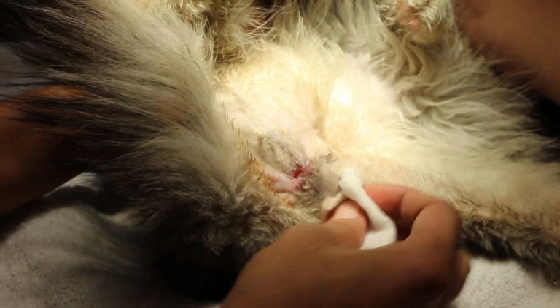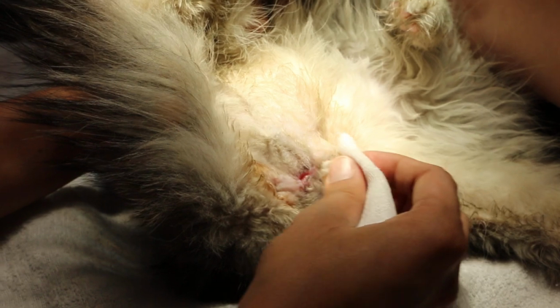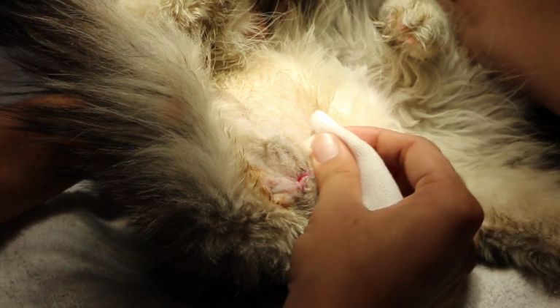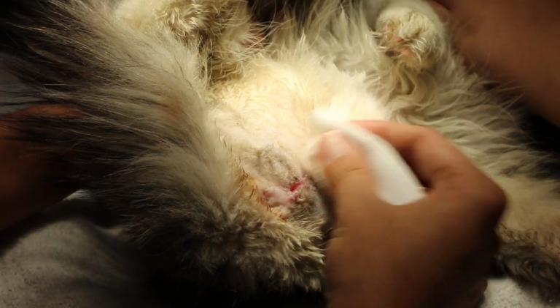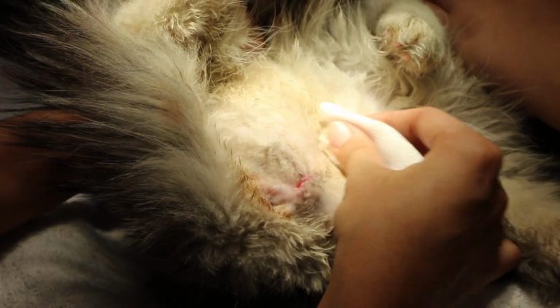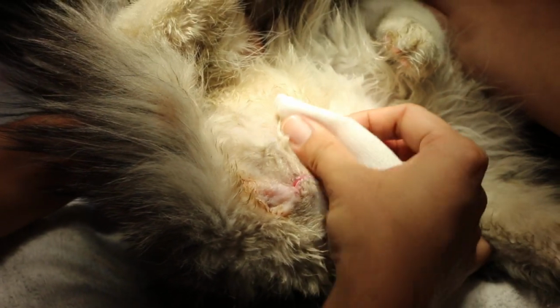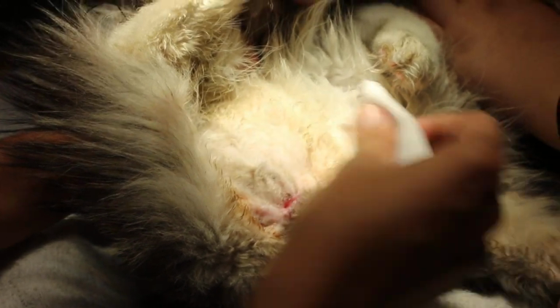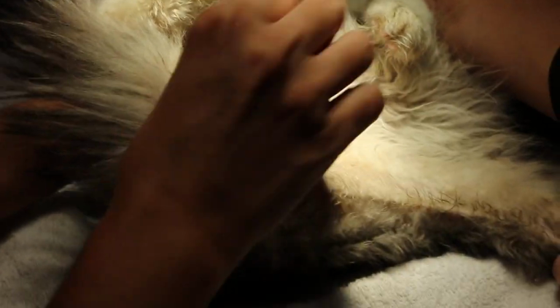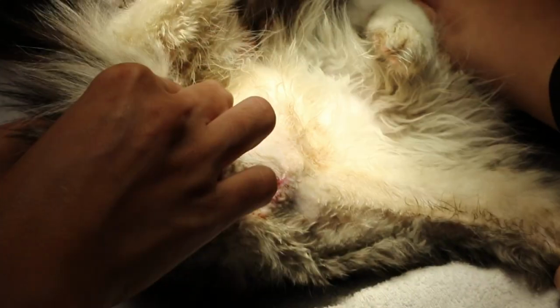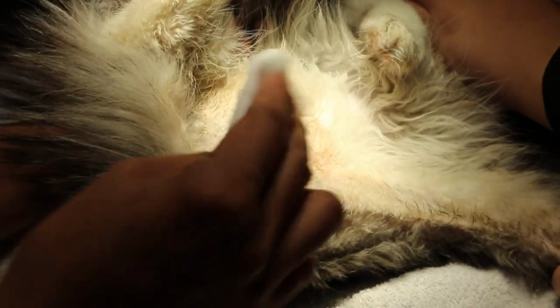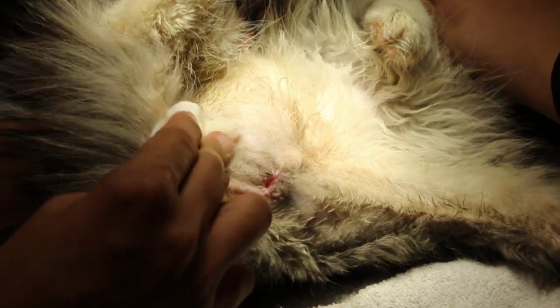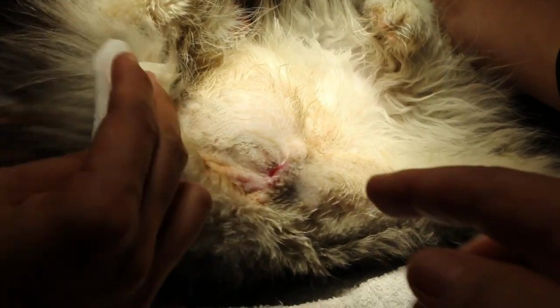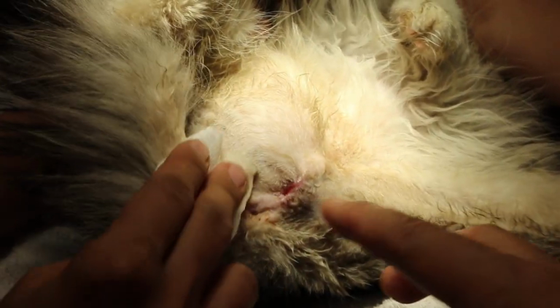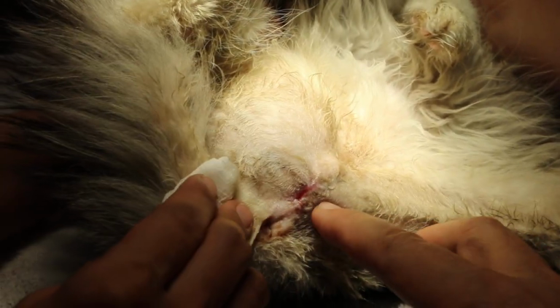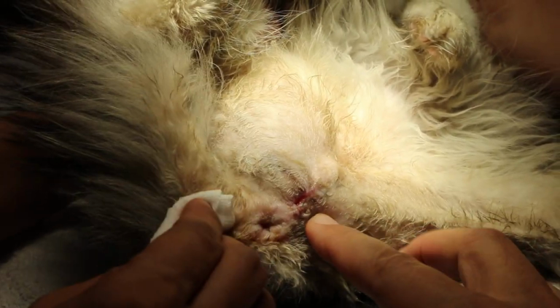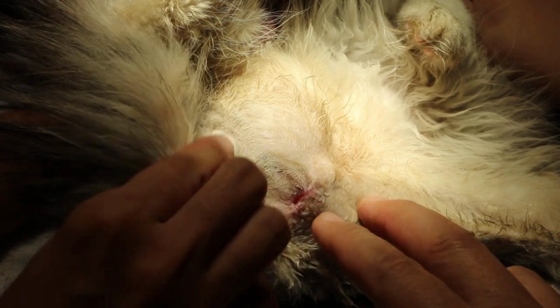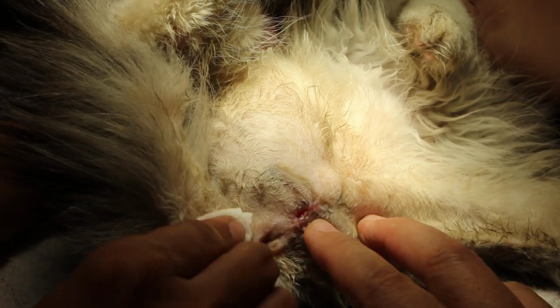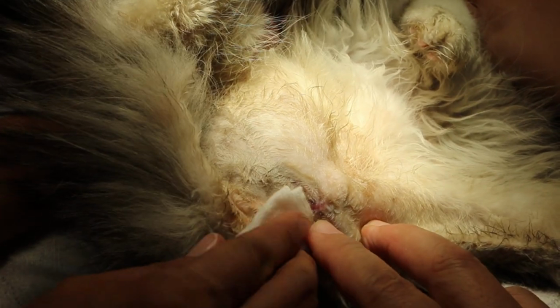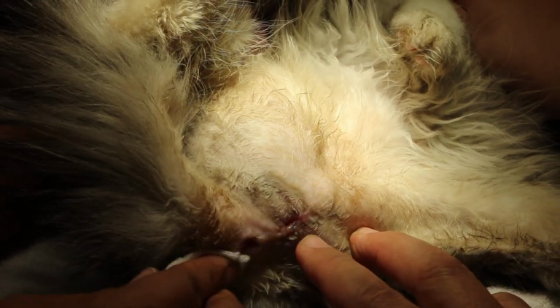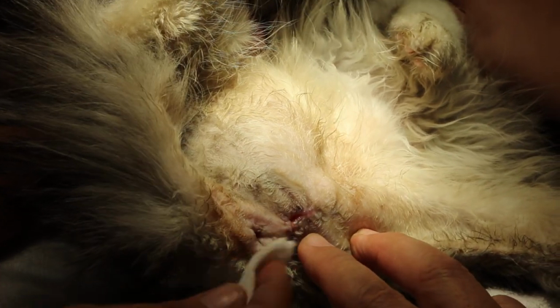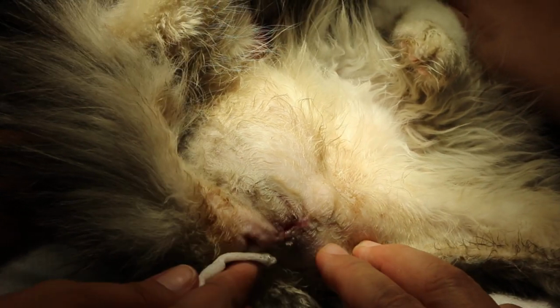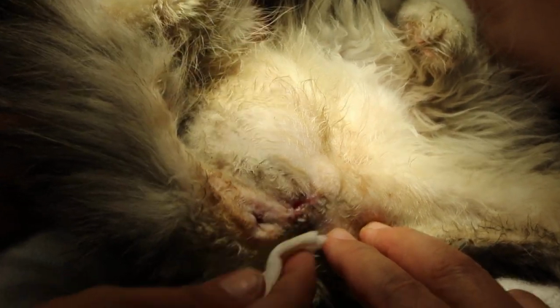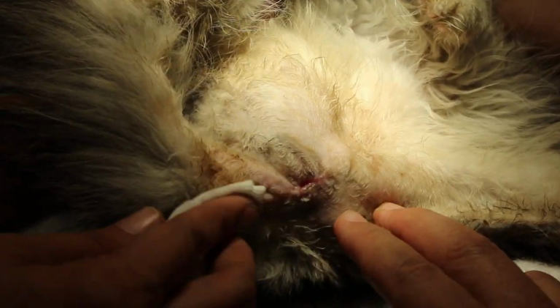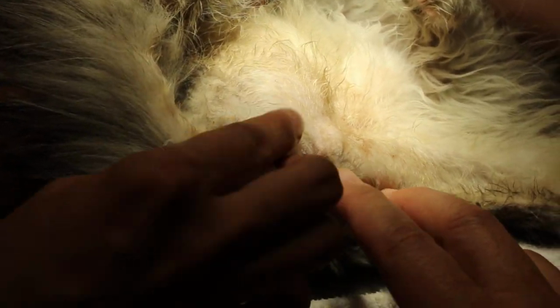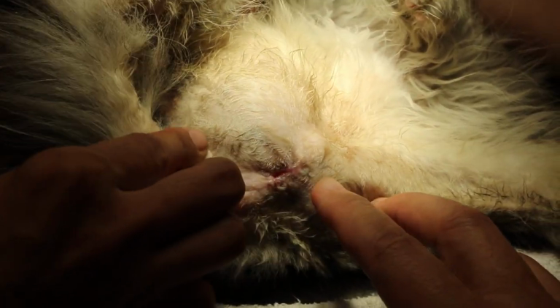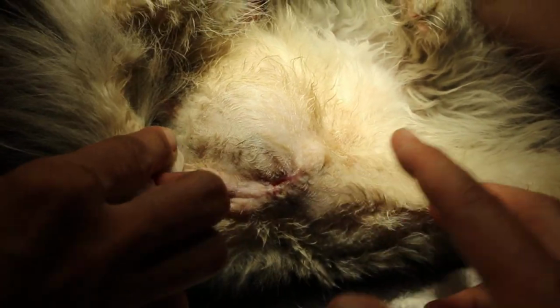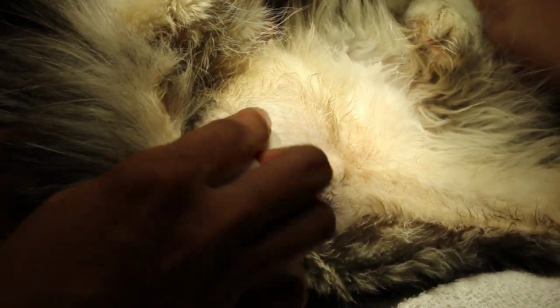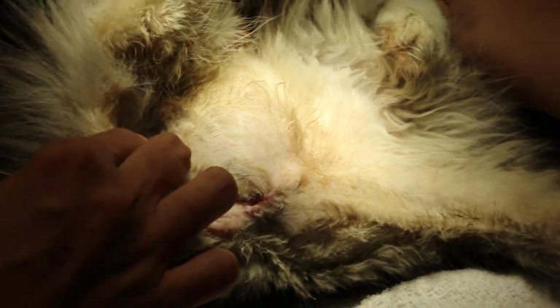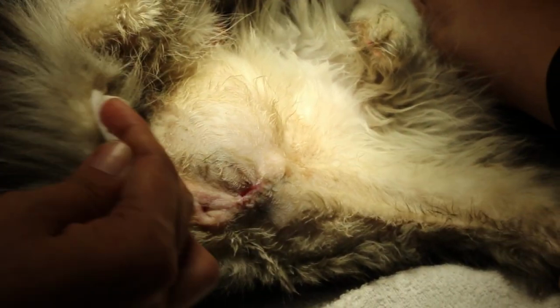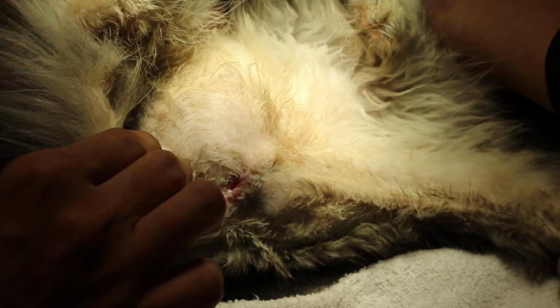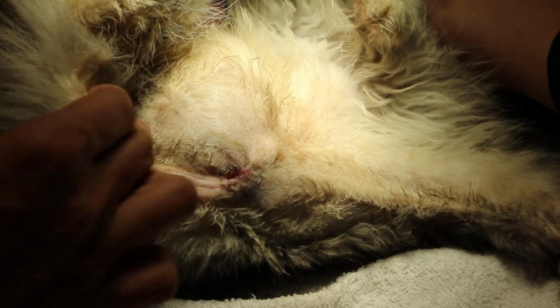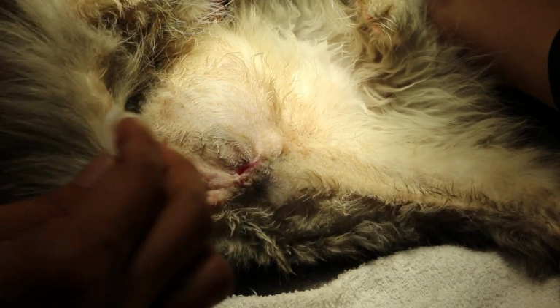Because he's wearing the e-collar so he can't lick it, so it will slowly dry up and become natural. But it will take another month.